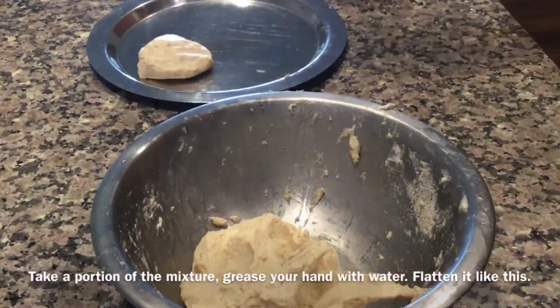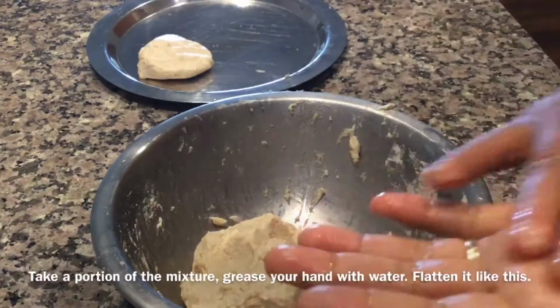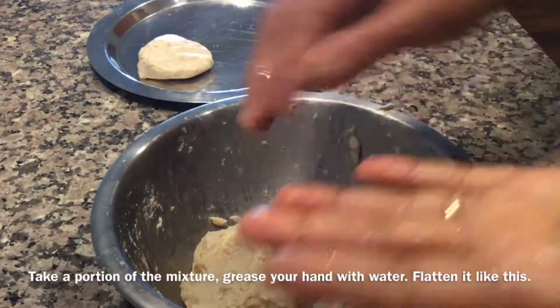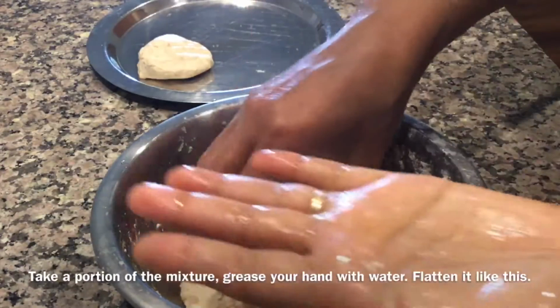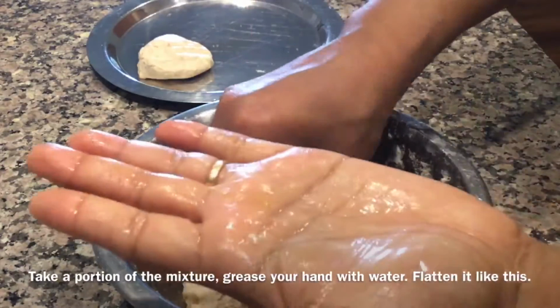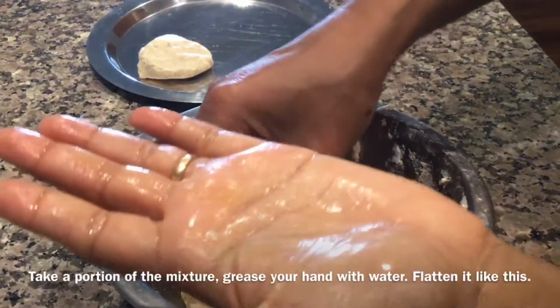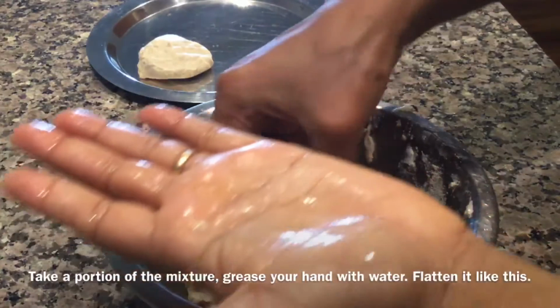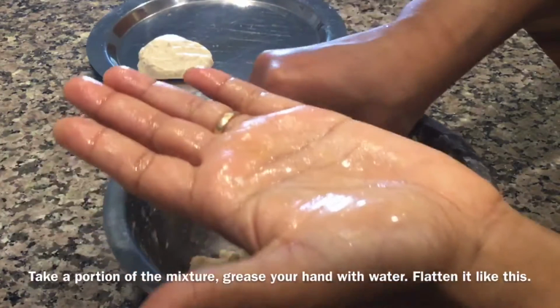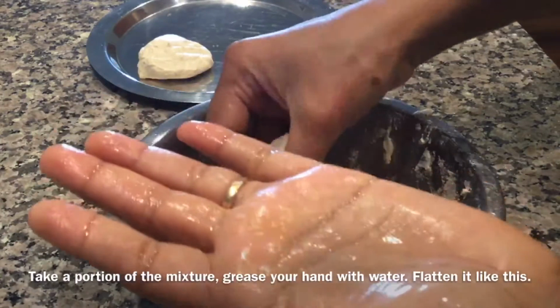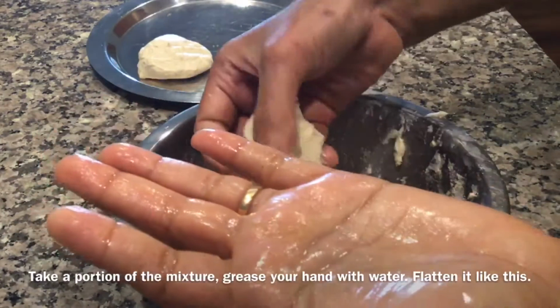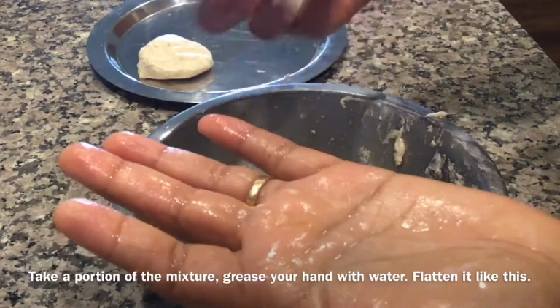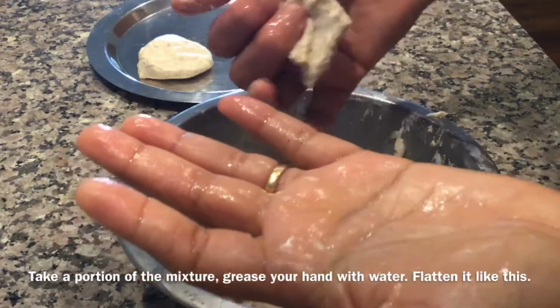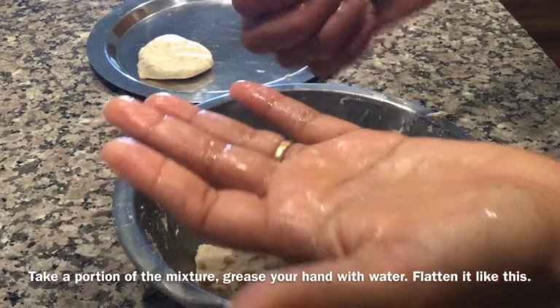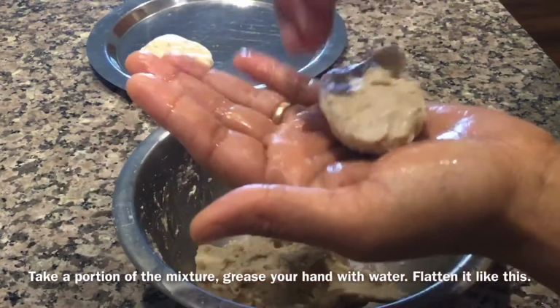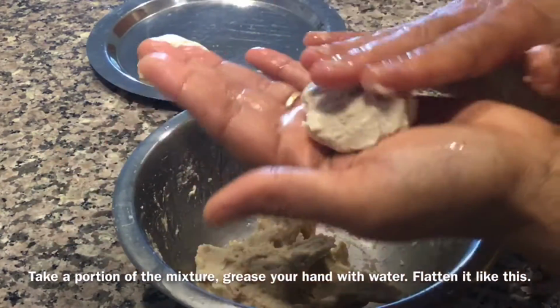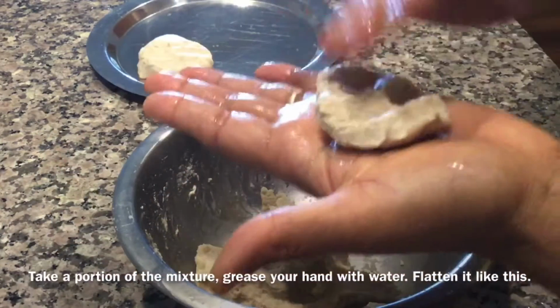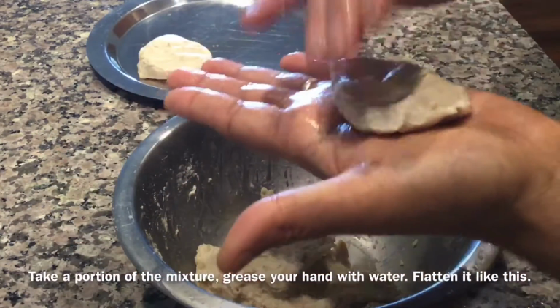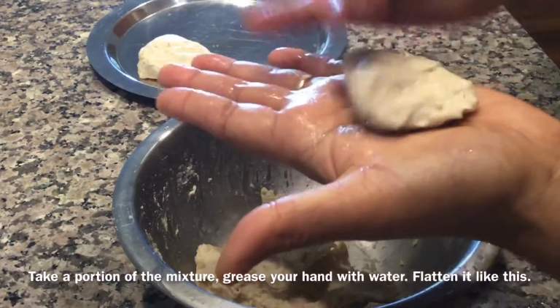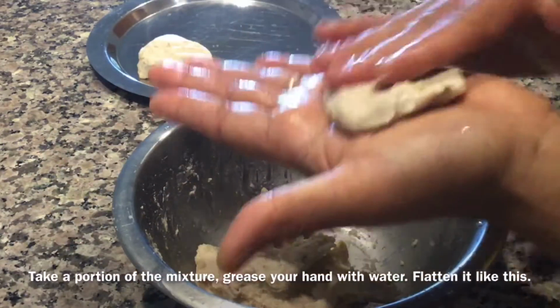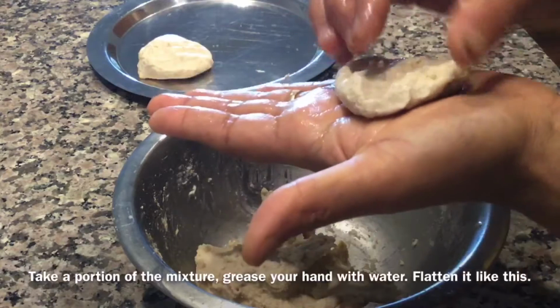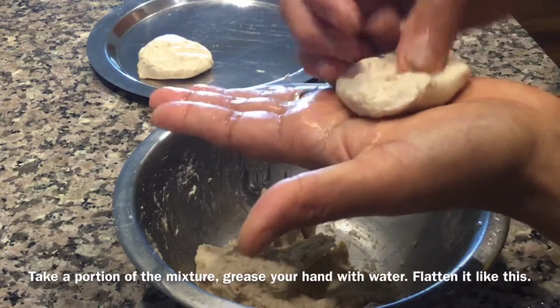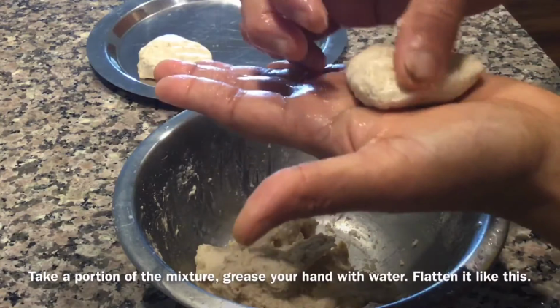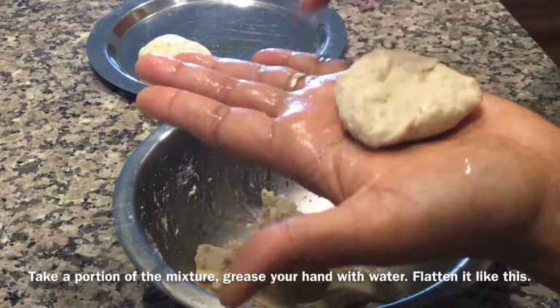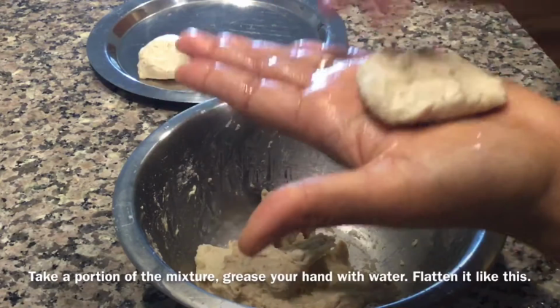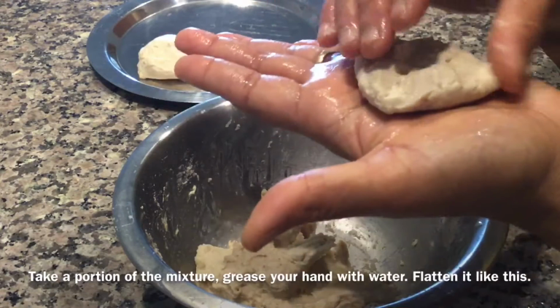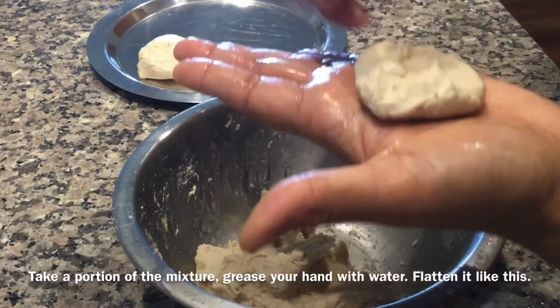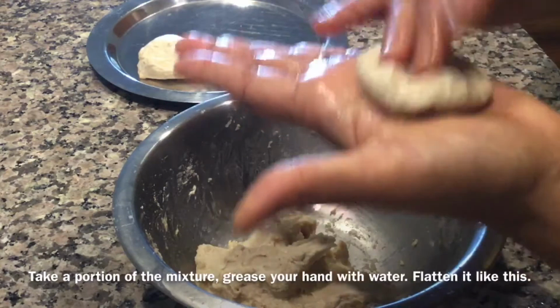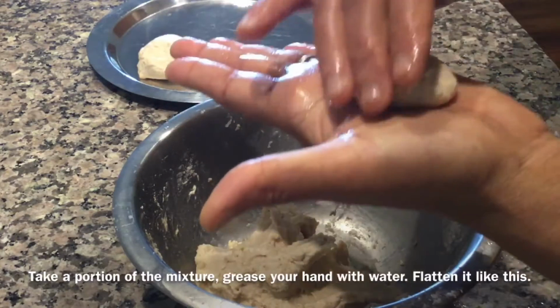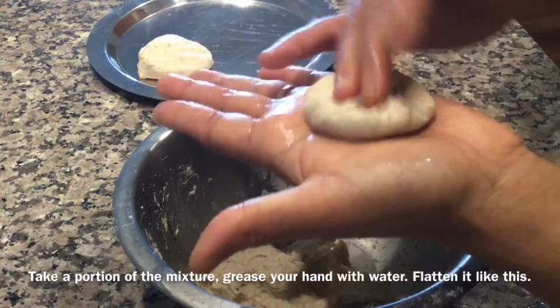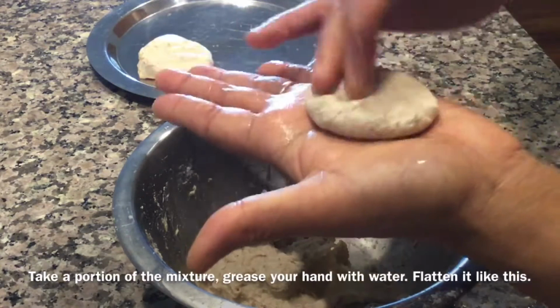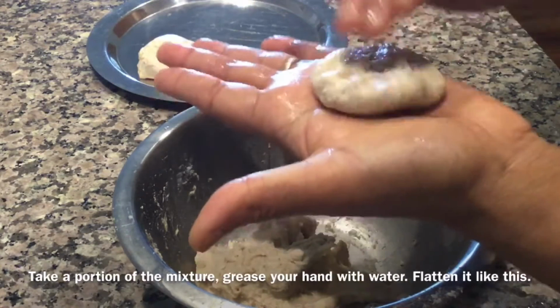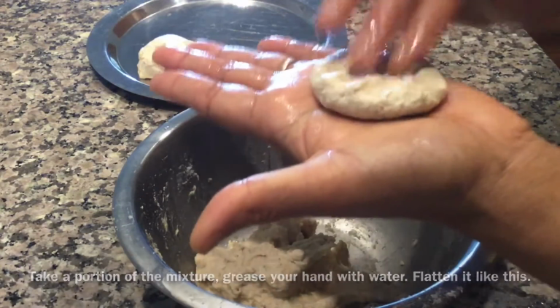Now after 1 hour, take a portion of the mixture. Grease your hand with water and flatten it a little like this. Make small patties like this.